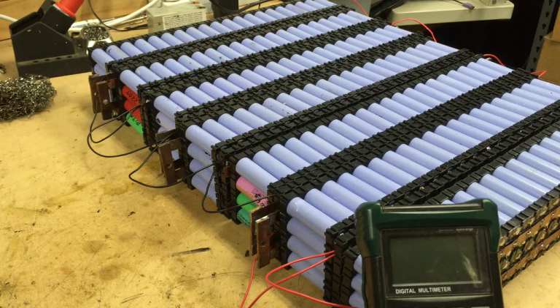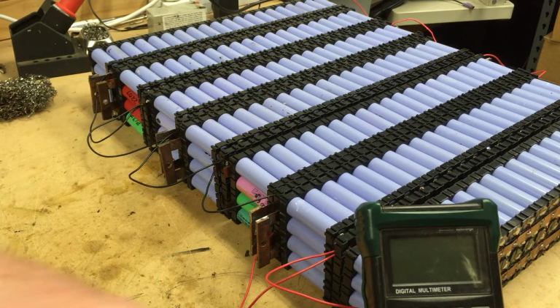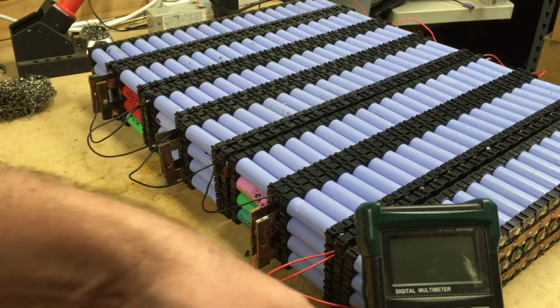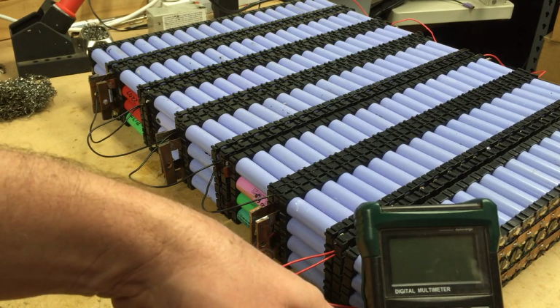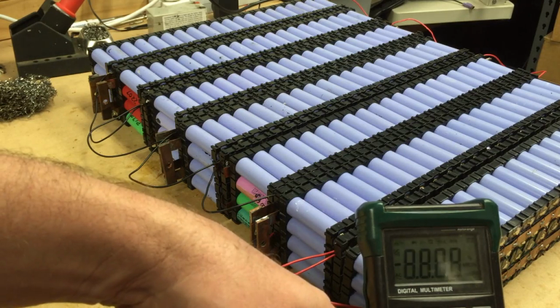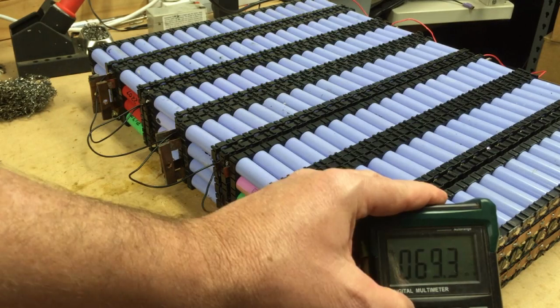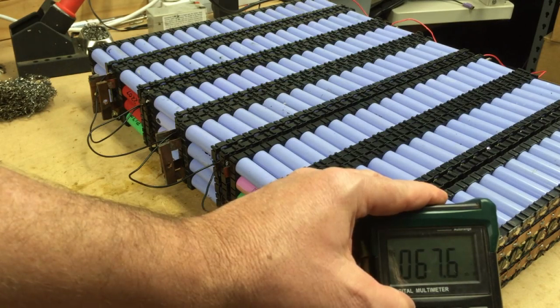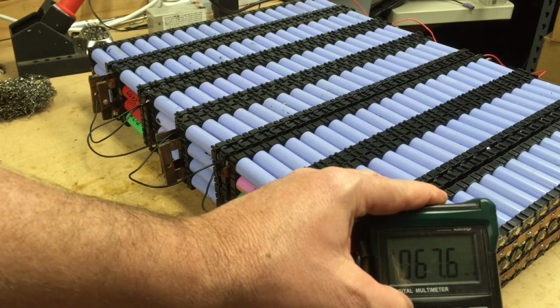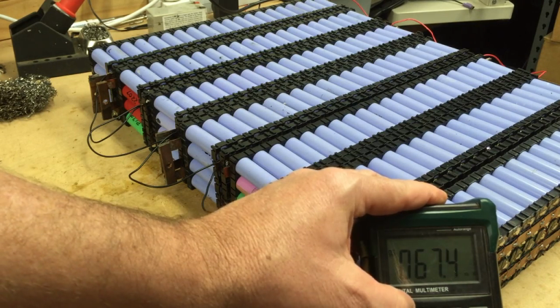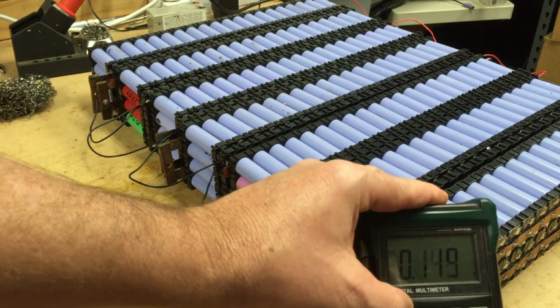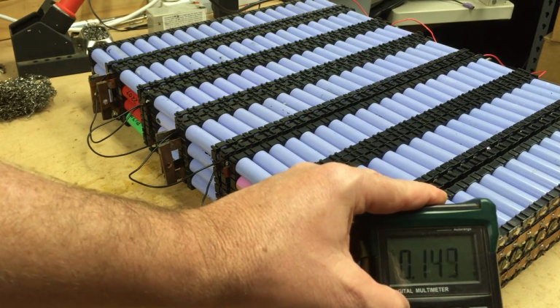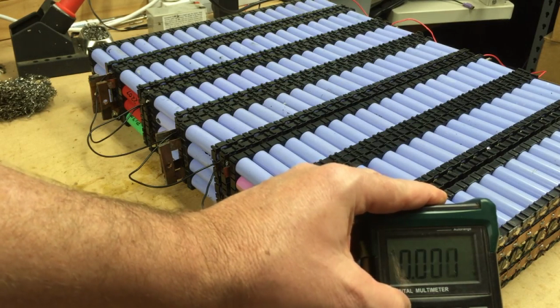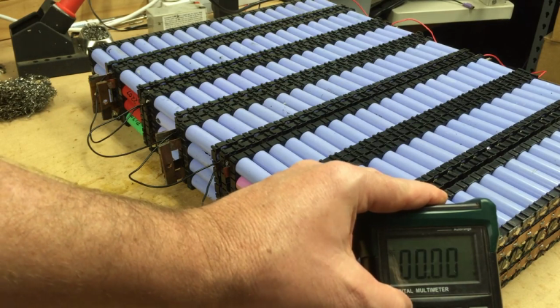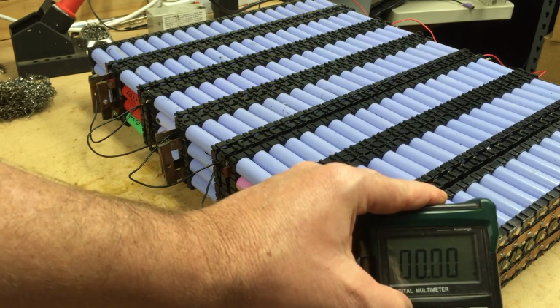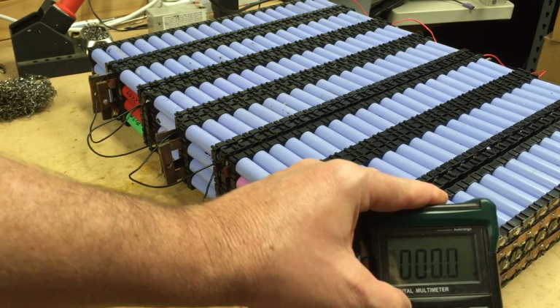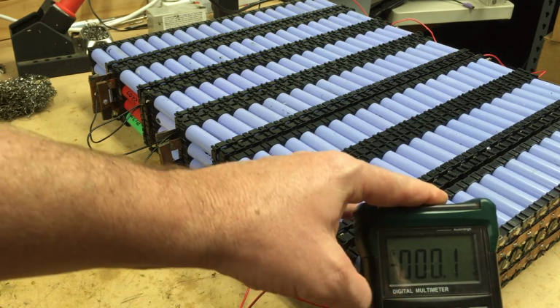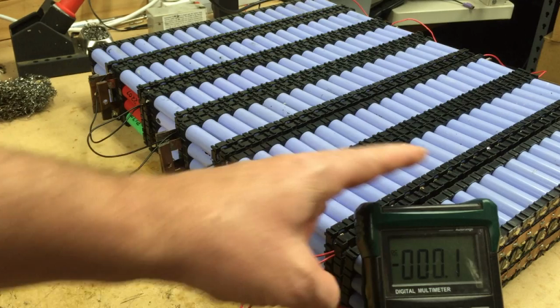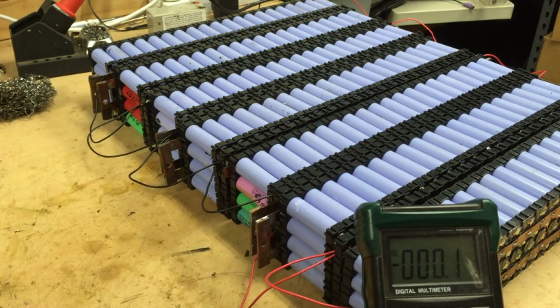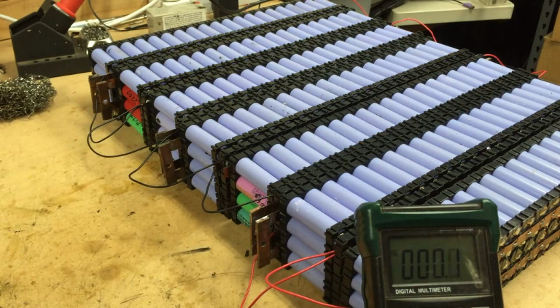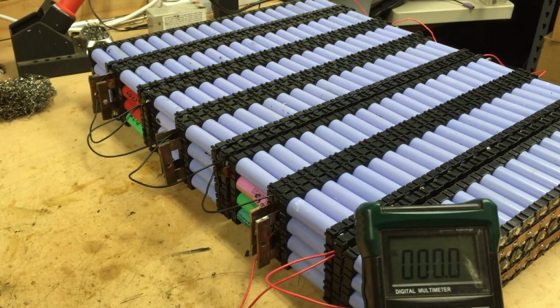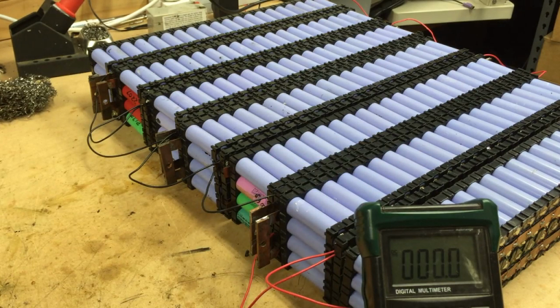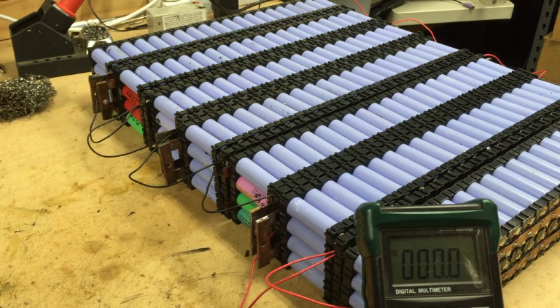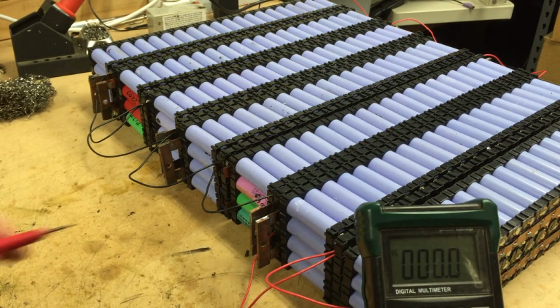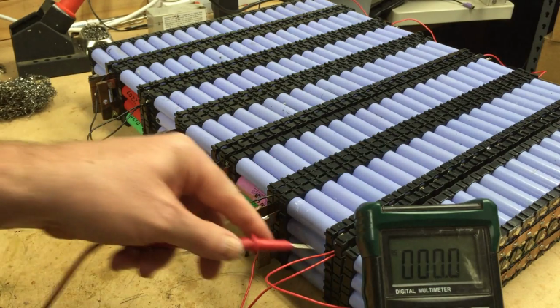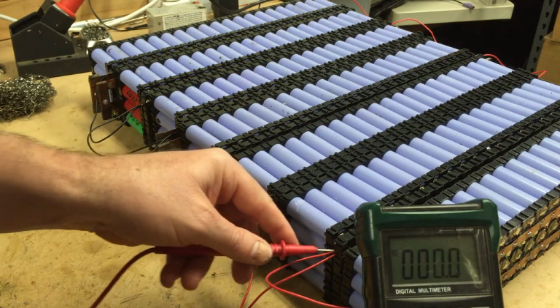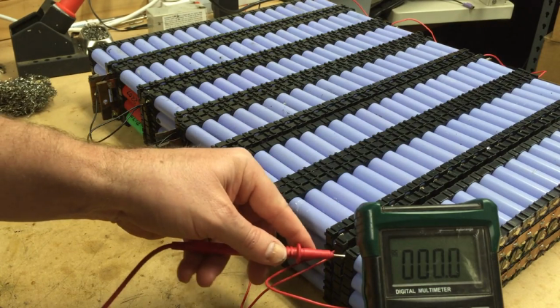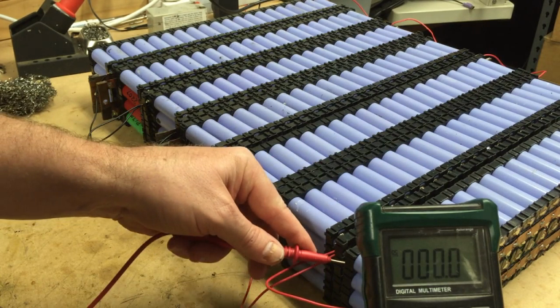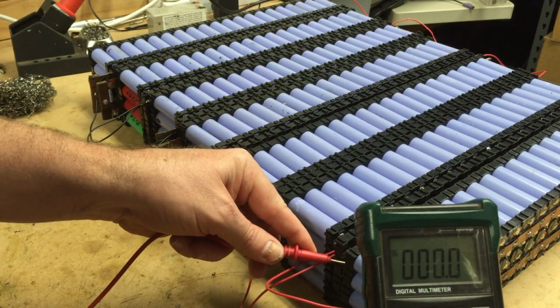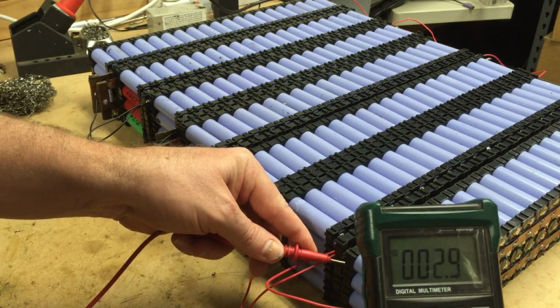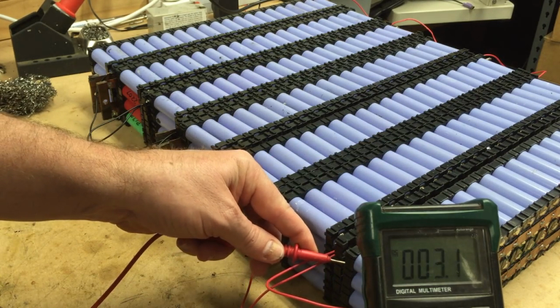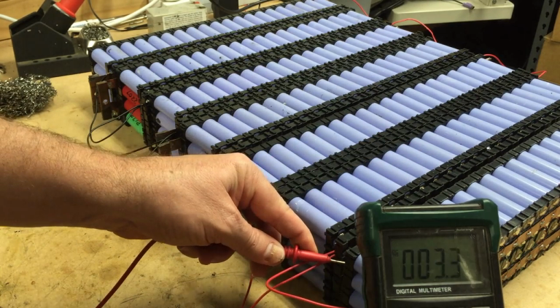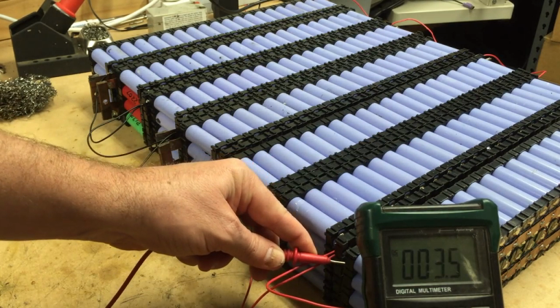Hey tubers, let's set the range on this thing. Alright, I'm going to do voltage. They're all 3.9 but I'll do it again anyway.